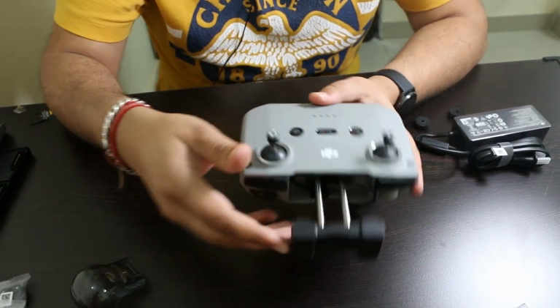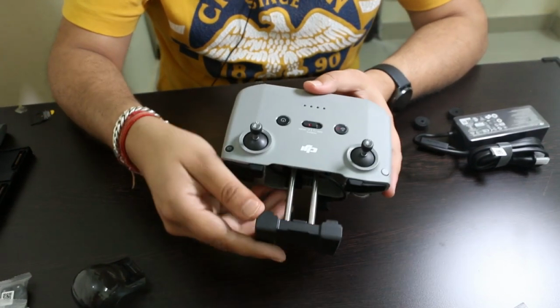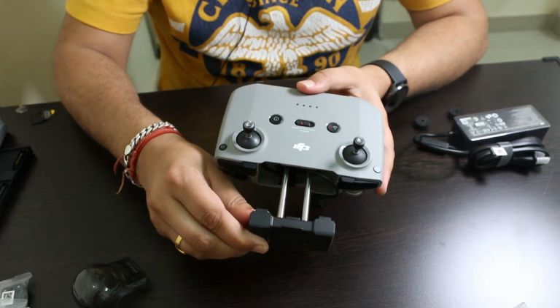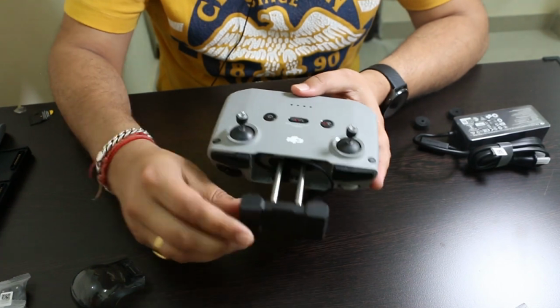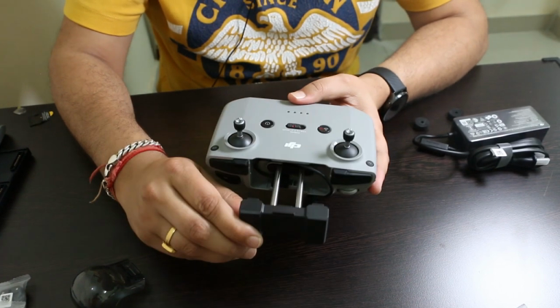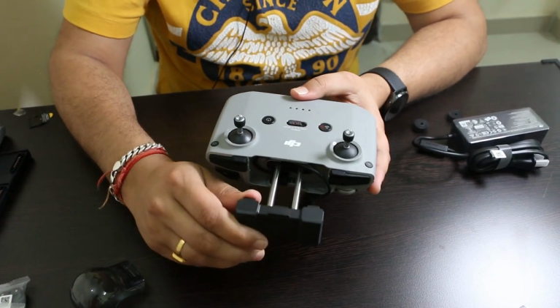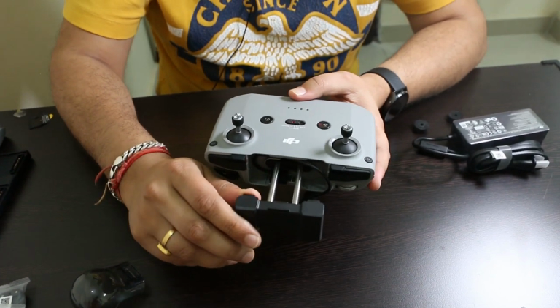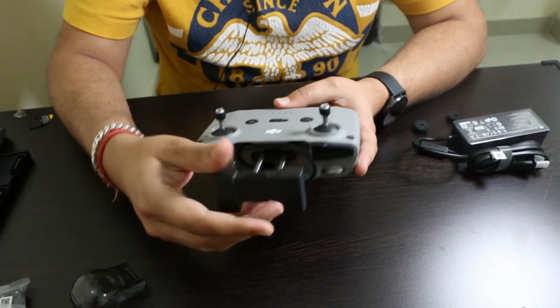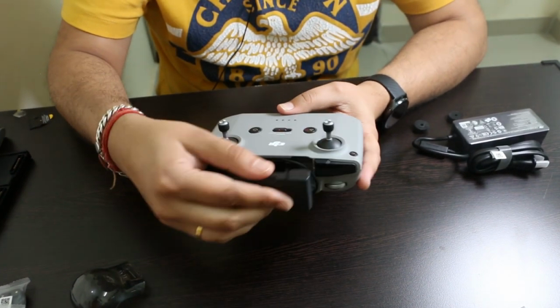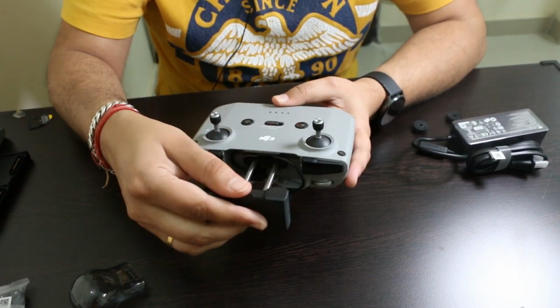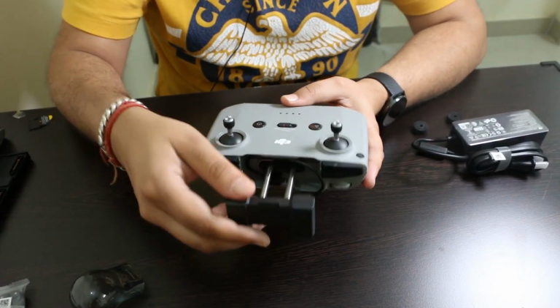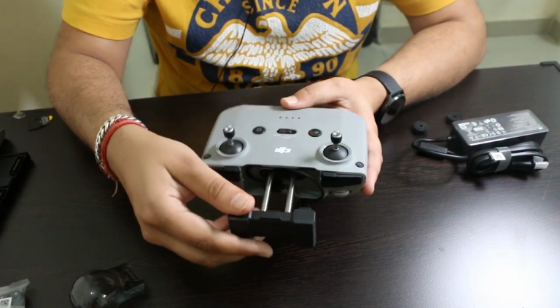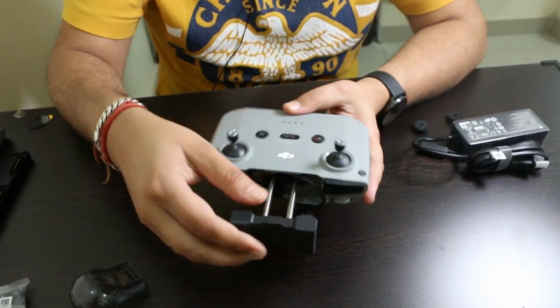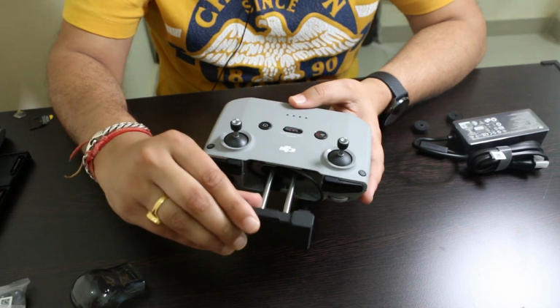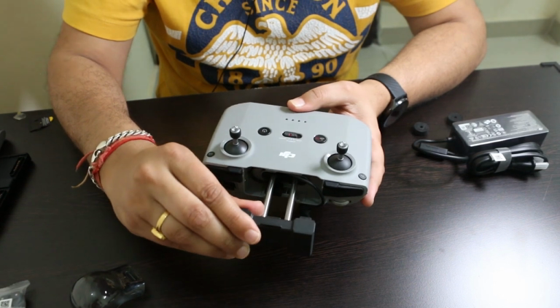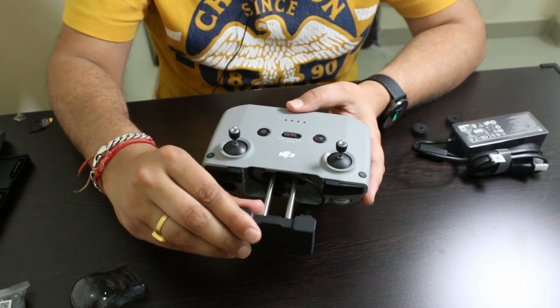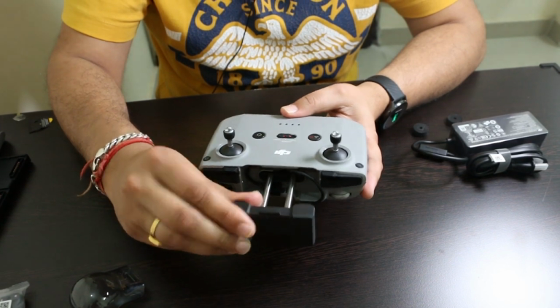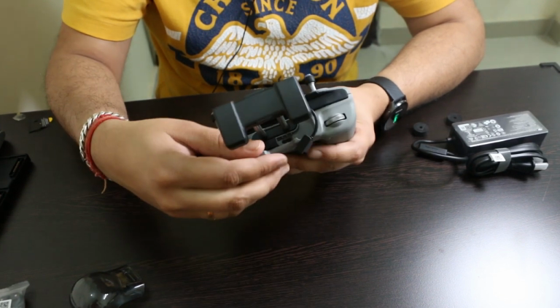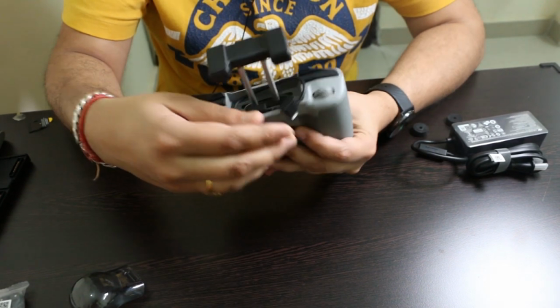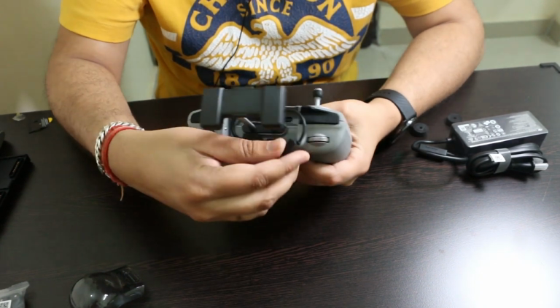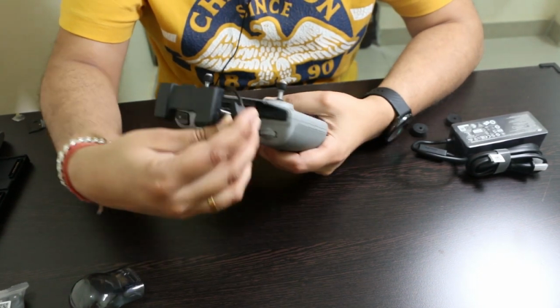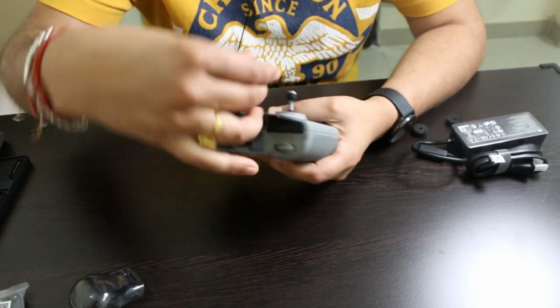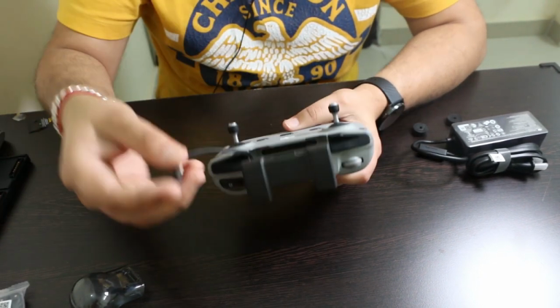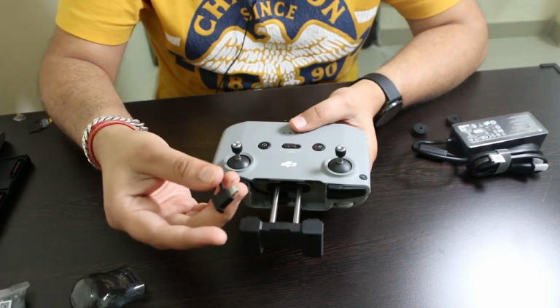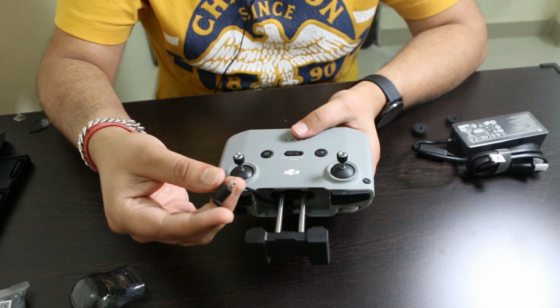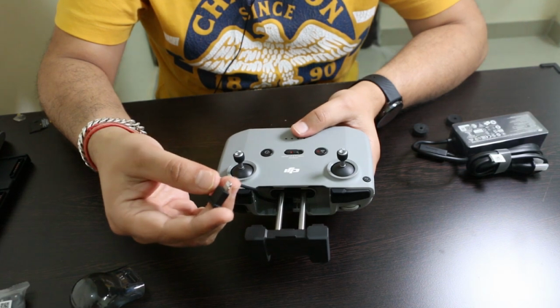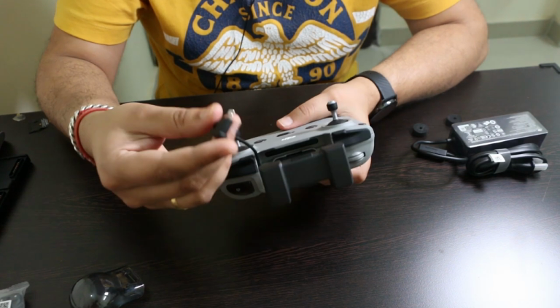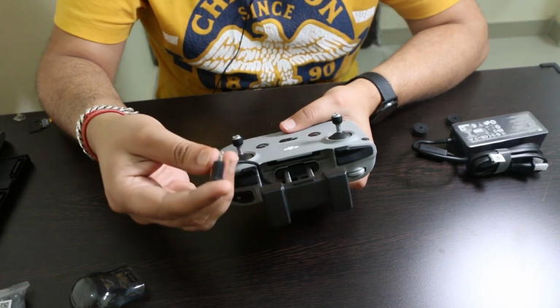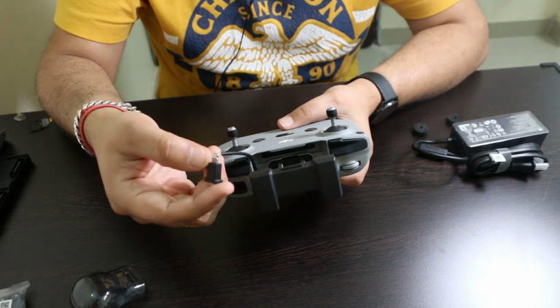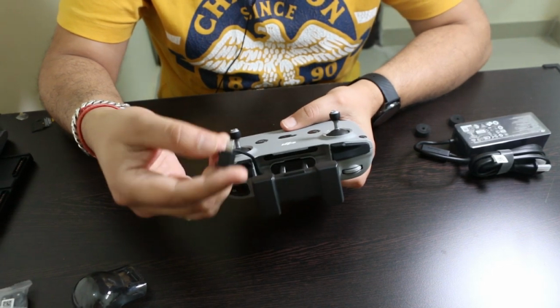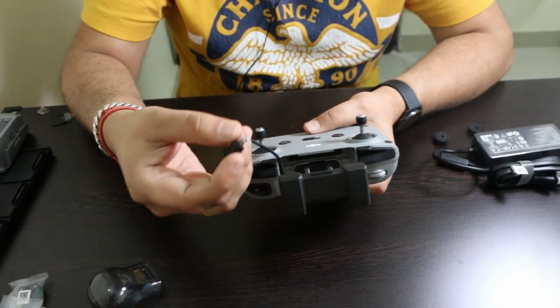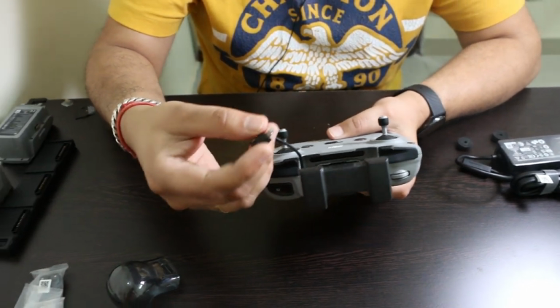Over here is the holder for your mobile phone — it comes out like this and you can attach your mobile phone onto it. Here you can see the connecting cable for linking this remote with your mobile phone.